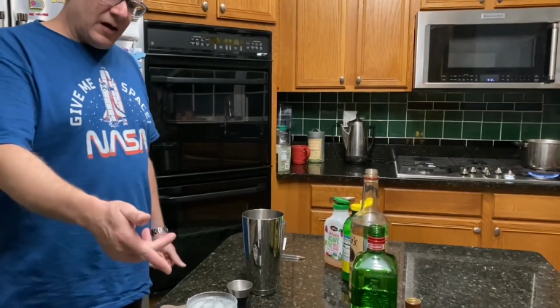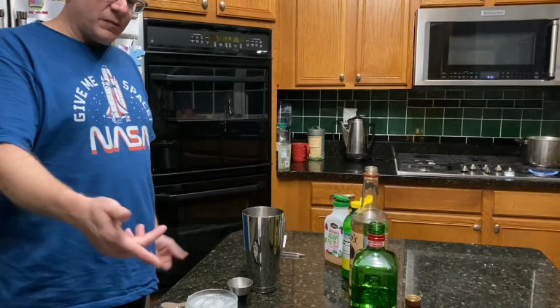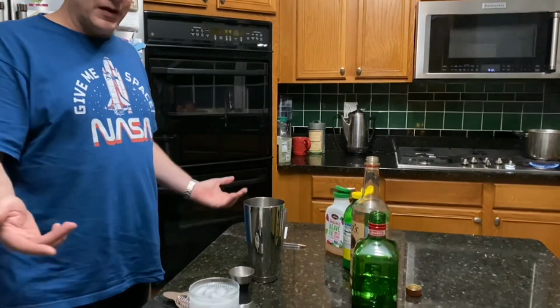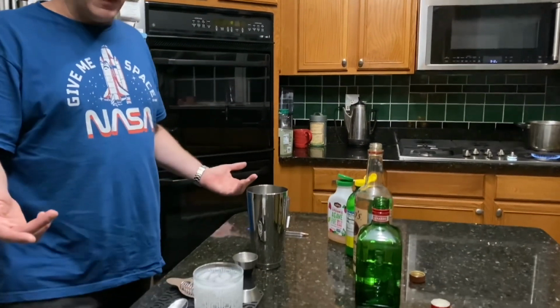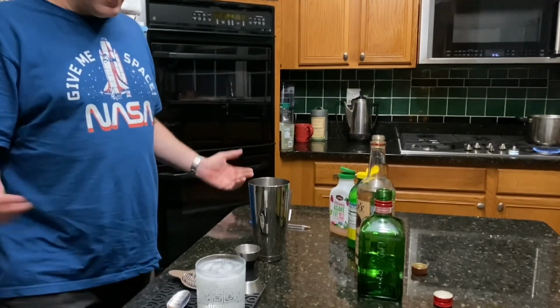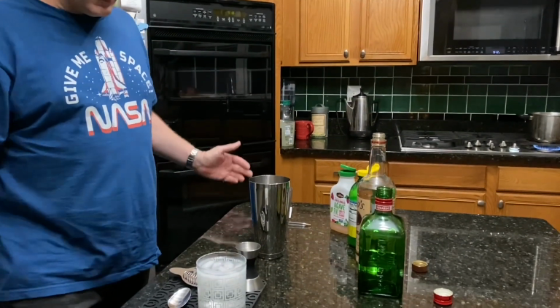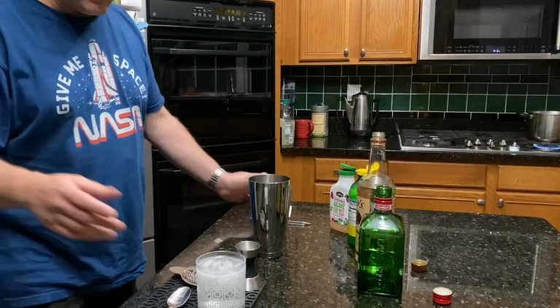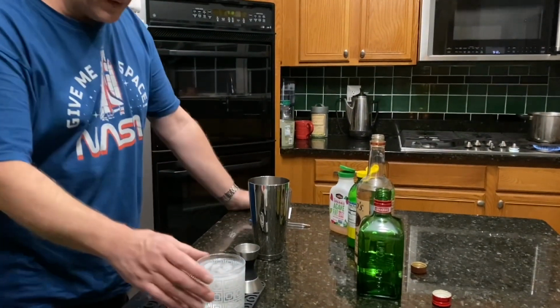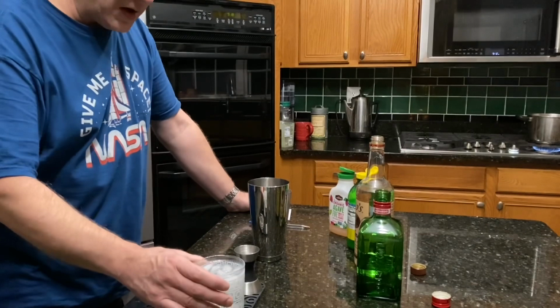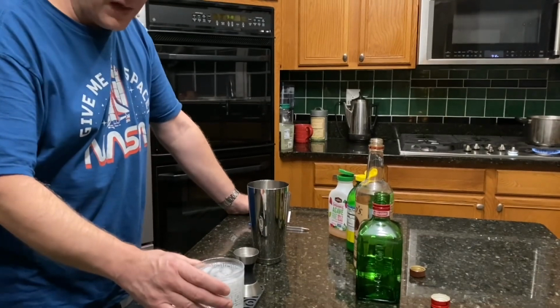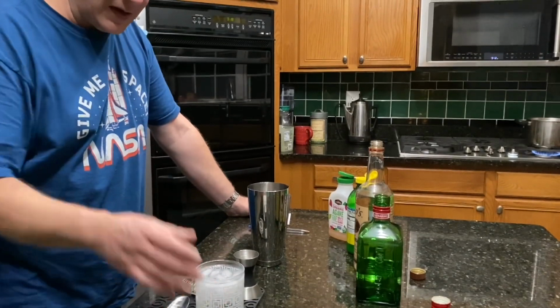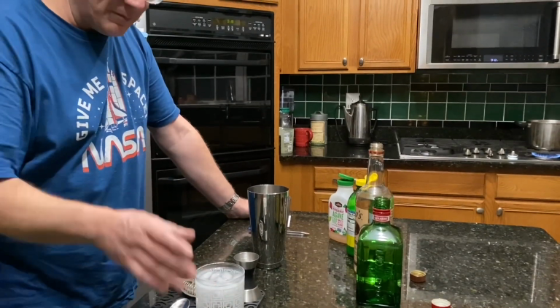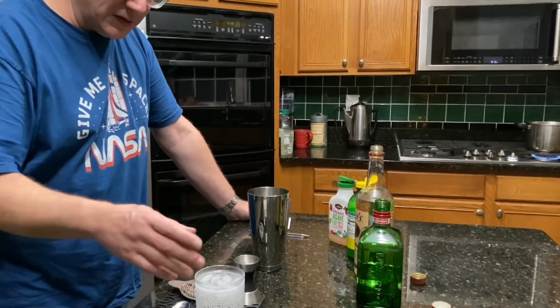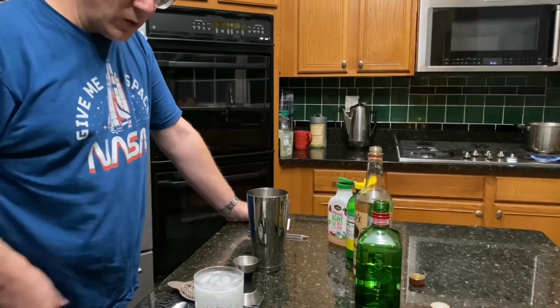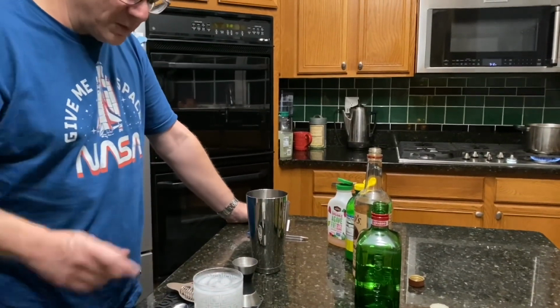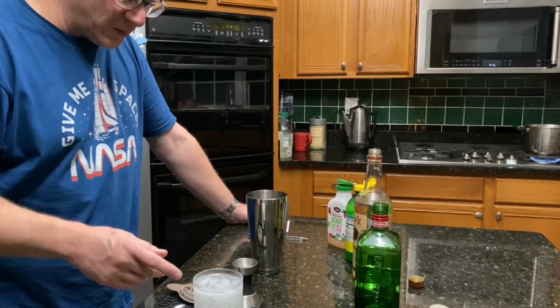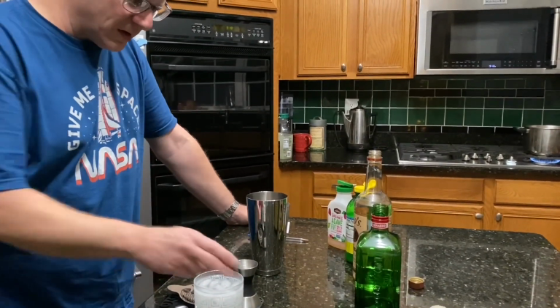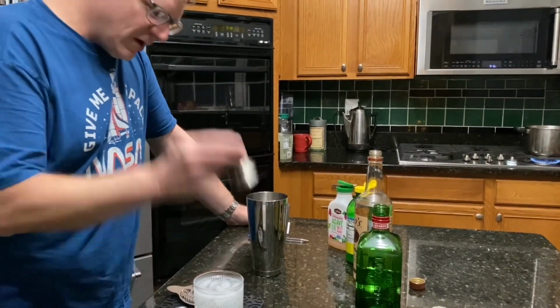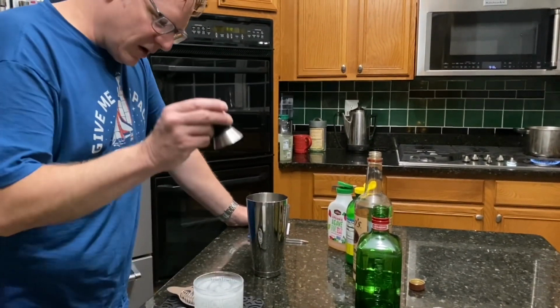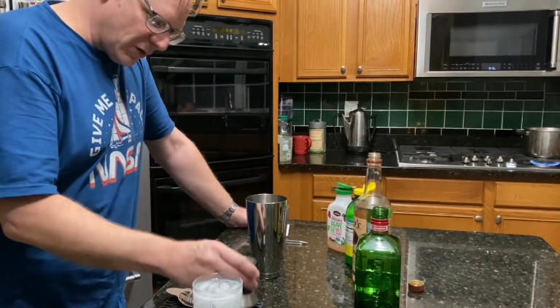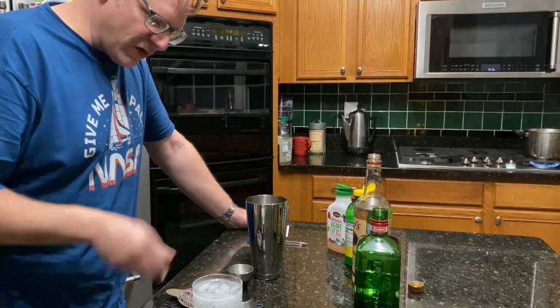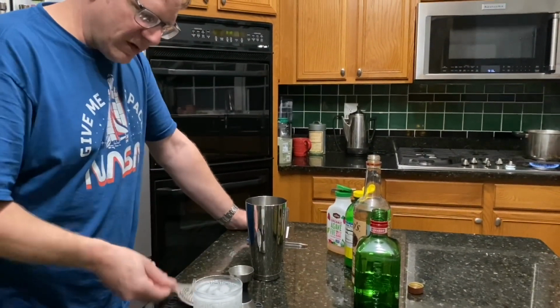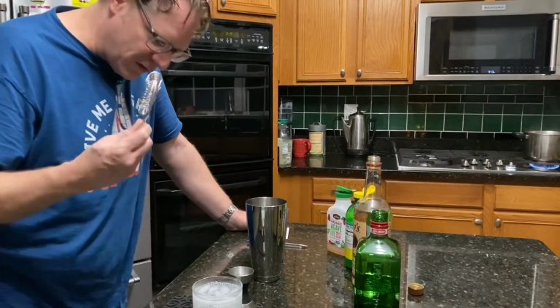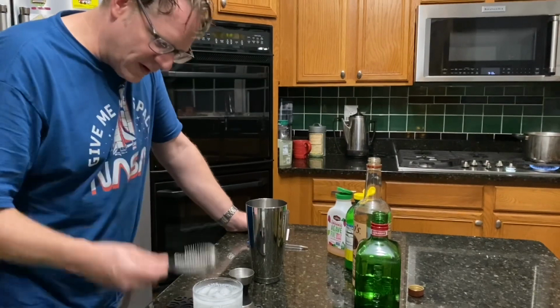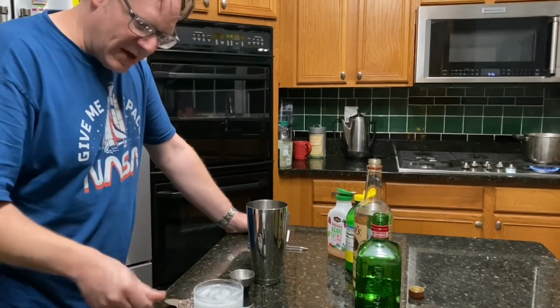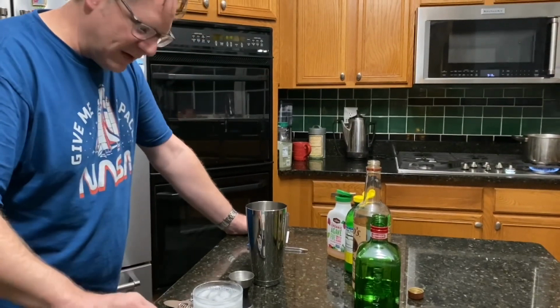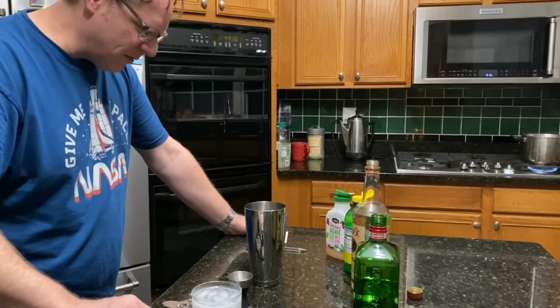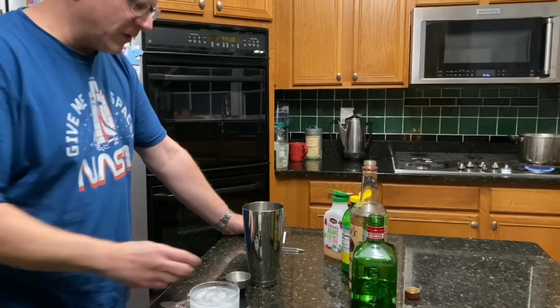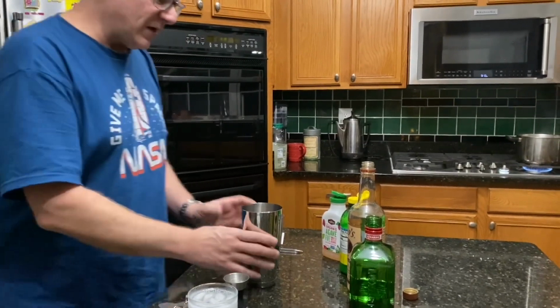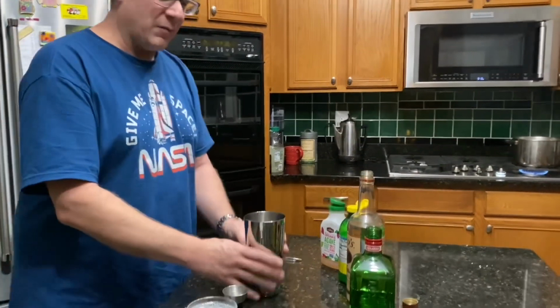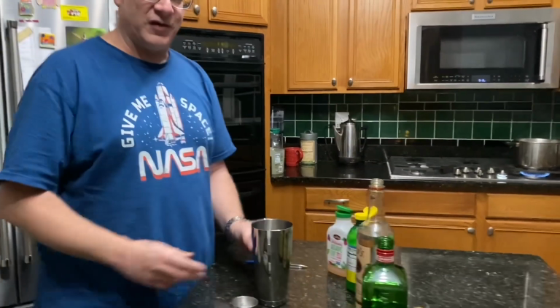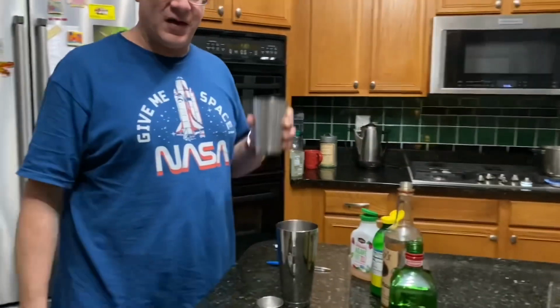It's supposed to be in a martini glass, but I don't have one, so I've got a rocks glass again. I'm making it cold with some ice water, our jigger measure, strainer, and a tablespoon.